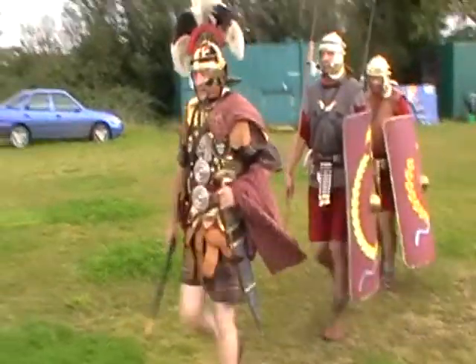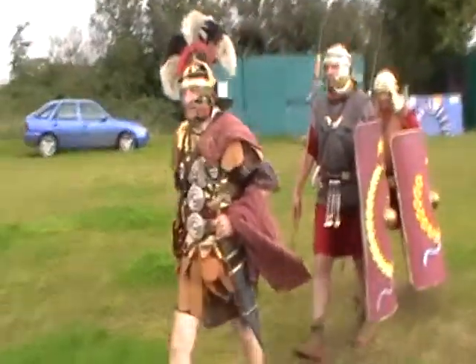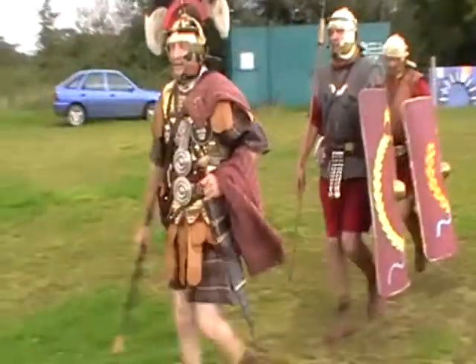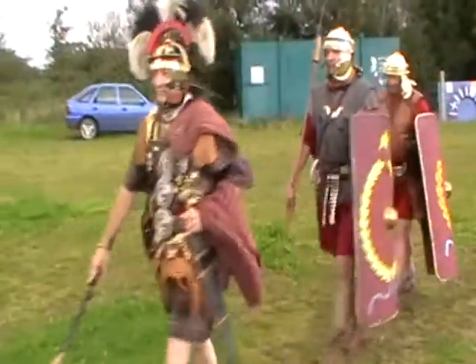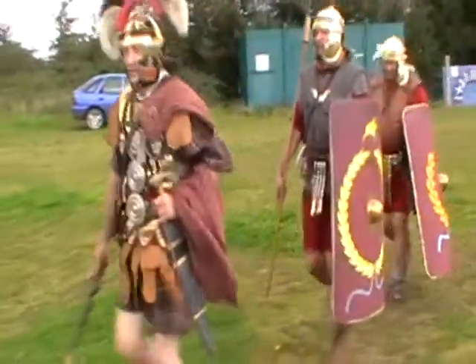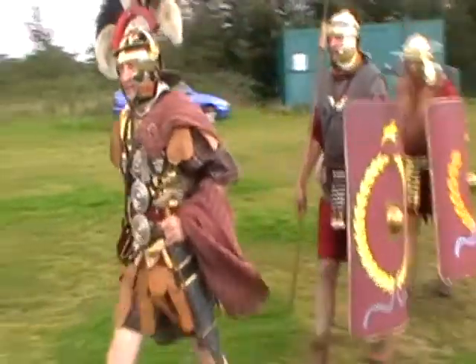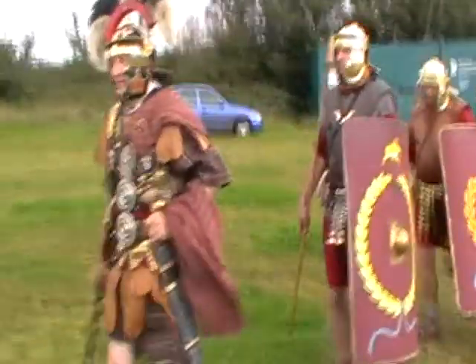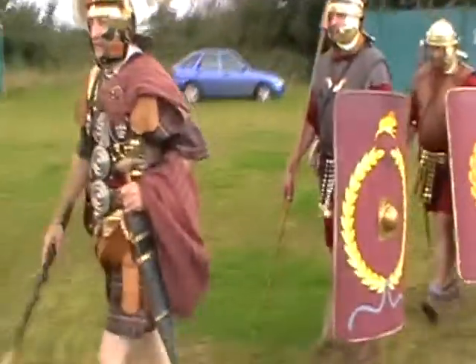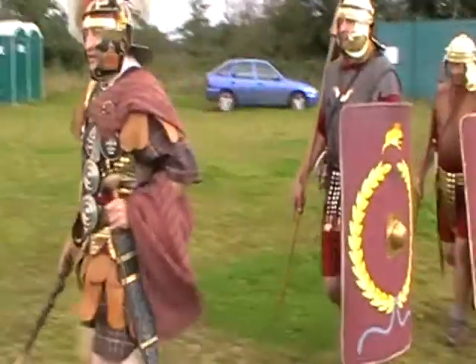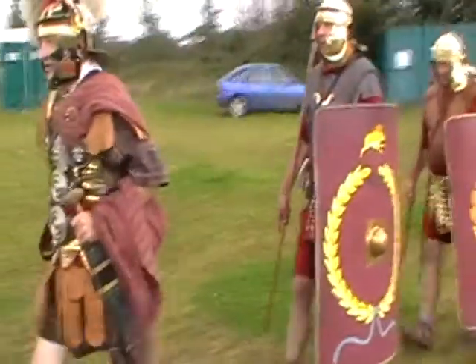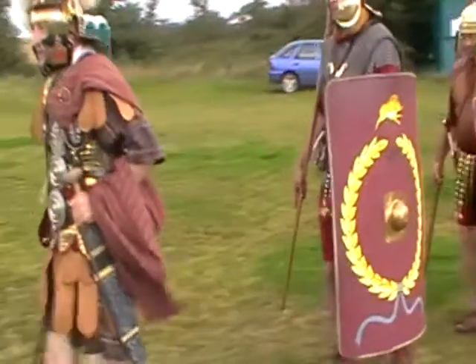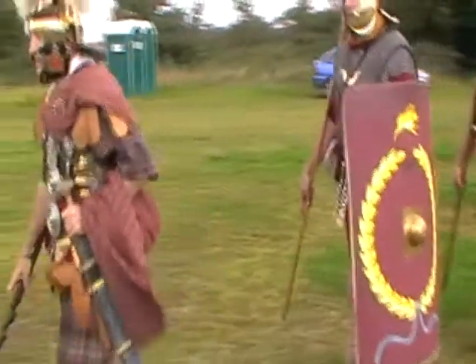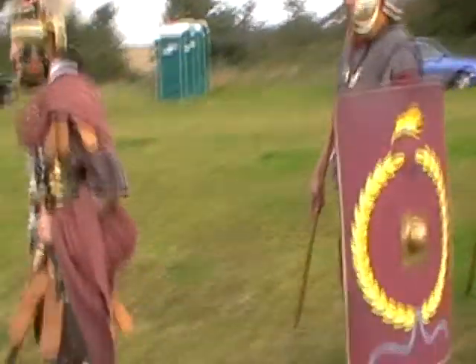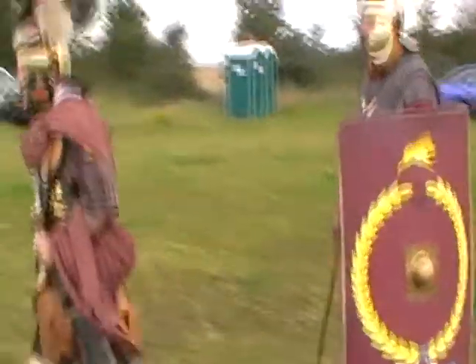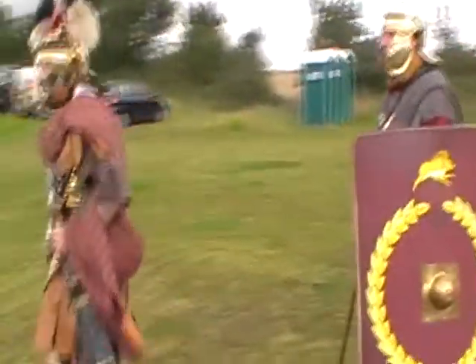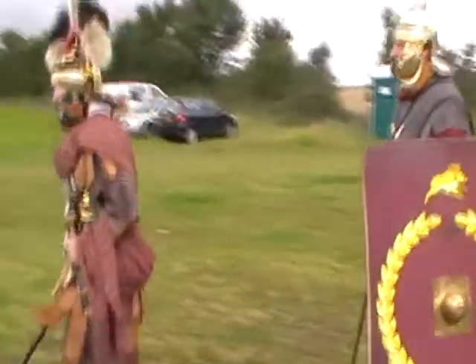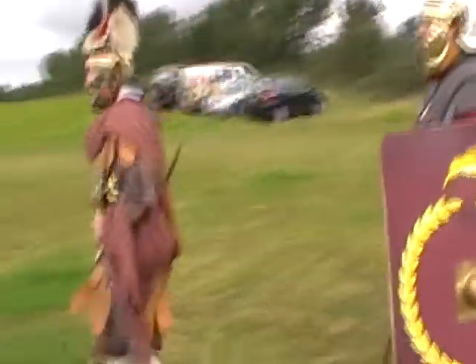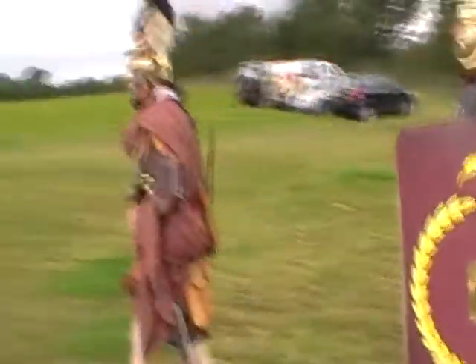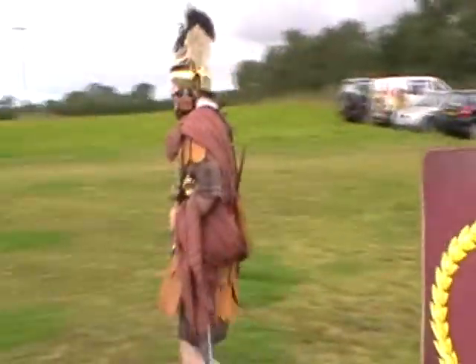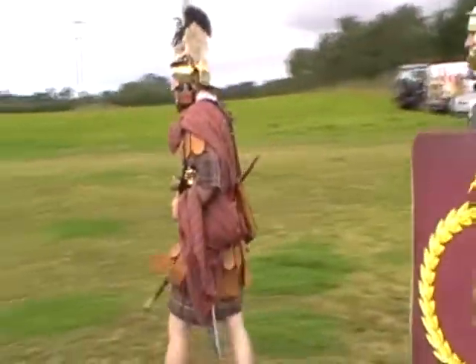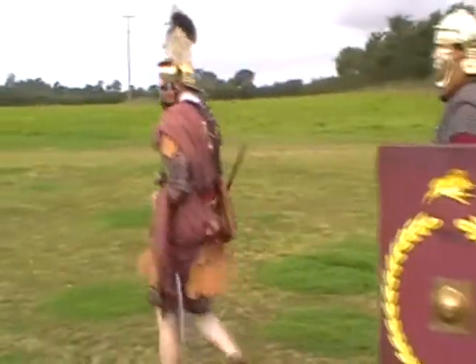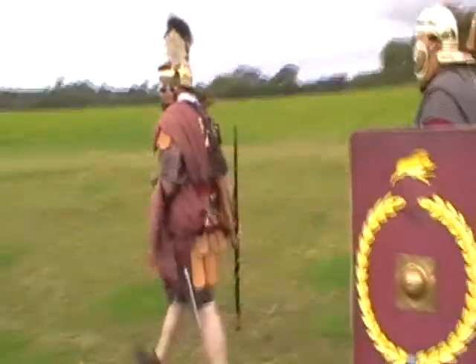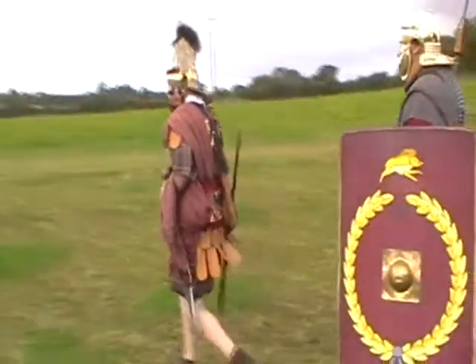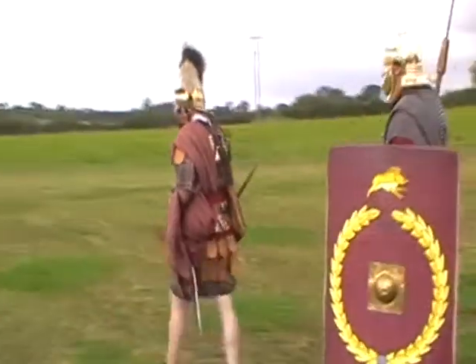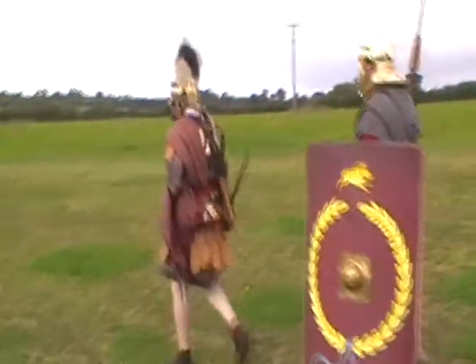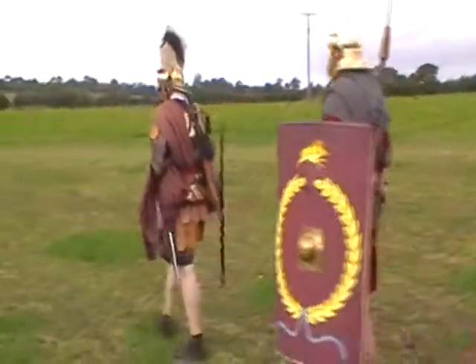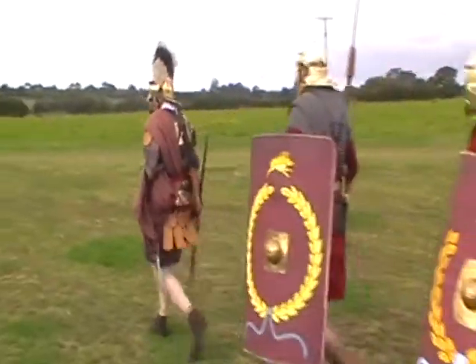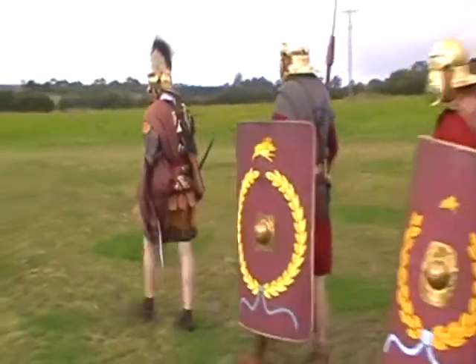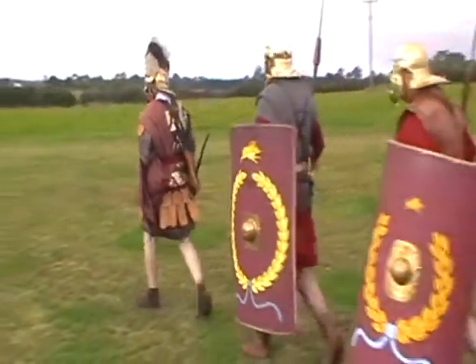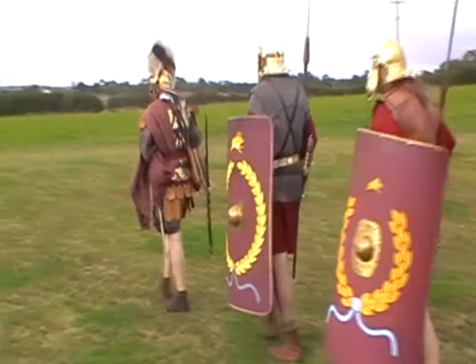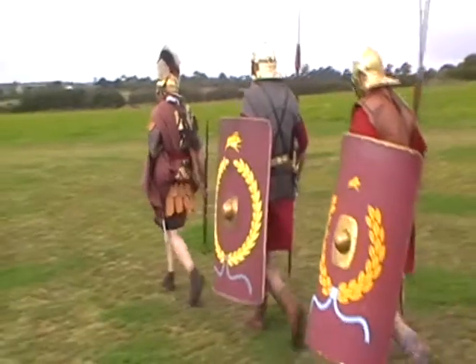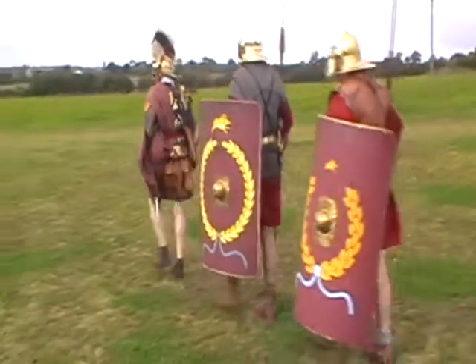I love Britain, don't you? Such a lovely country. Stinking rotten, miserable, freezing cold, lousy, soaking wet island.